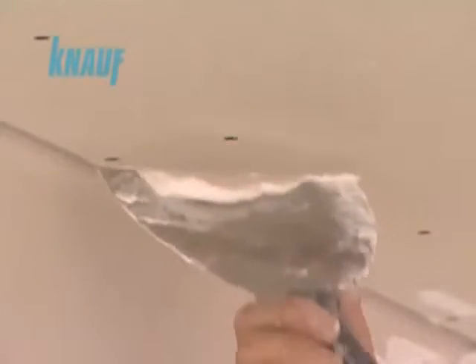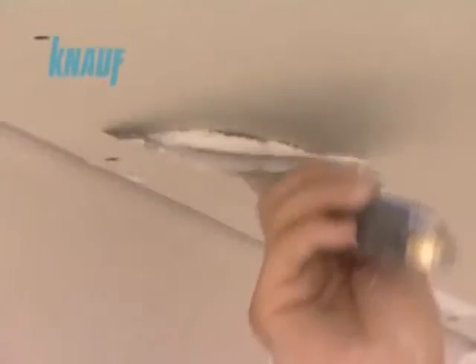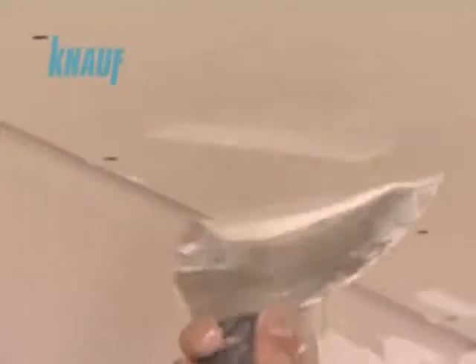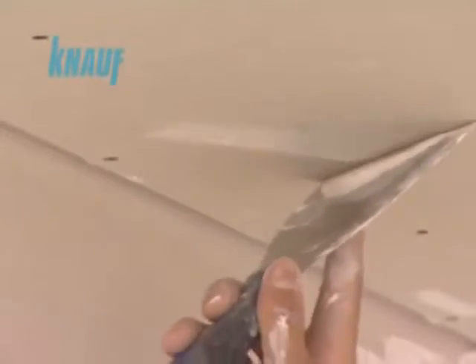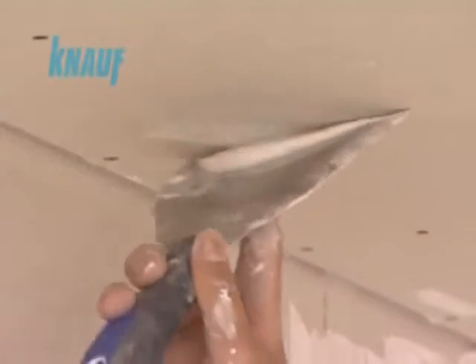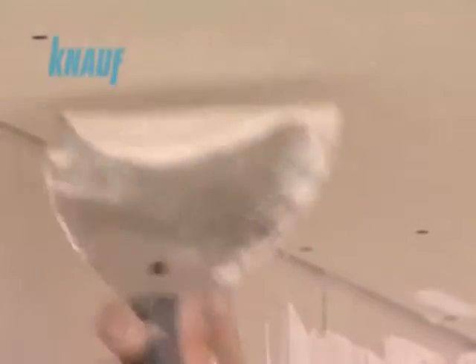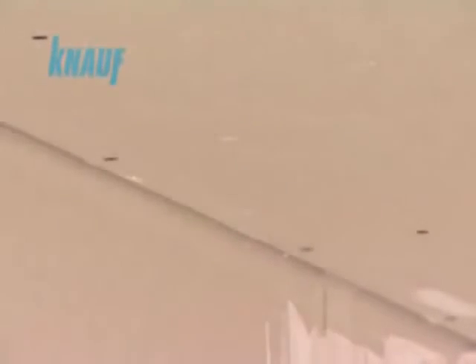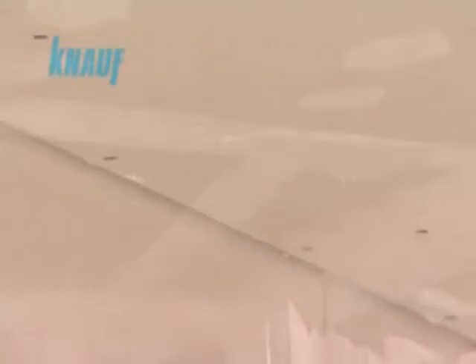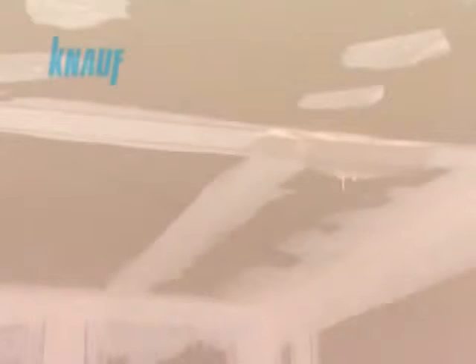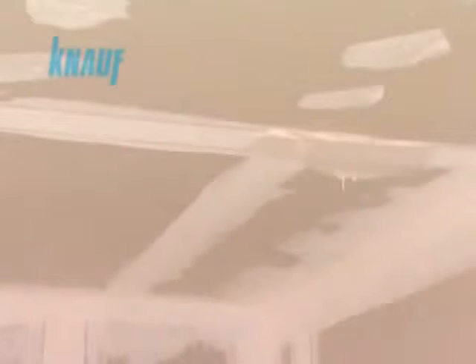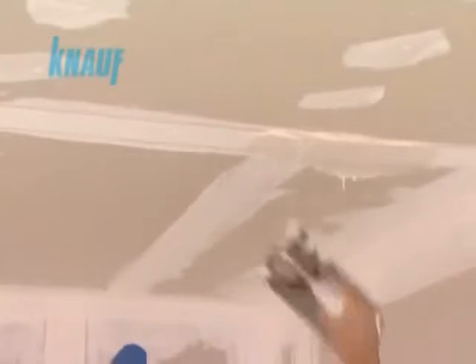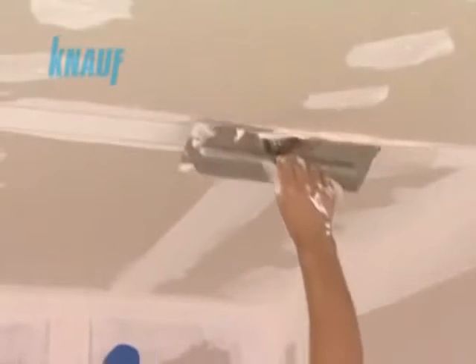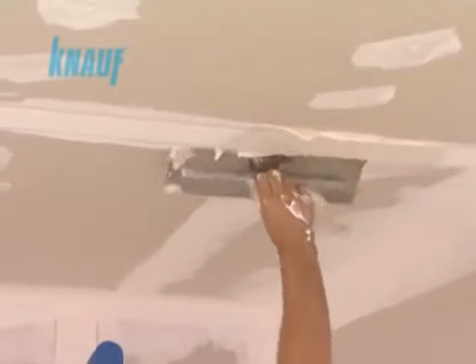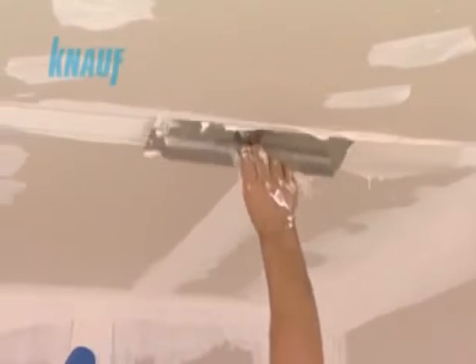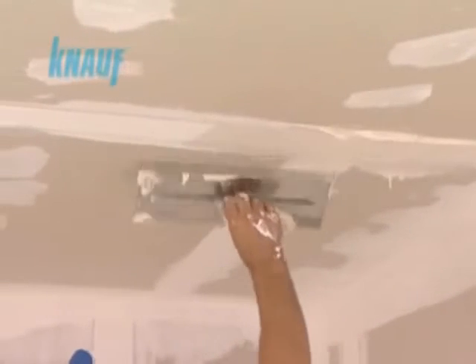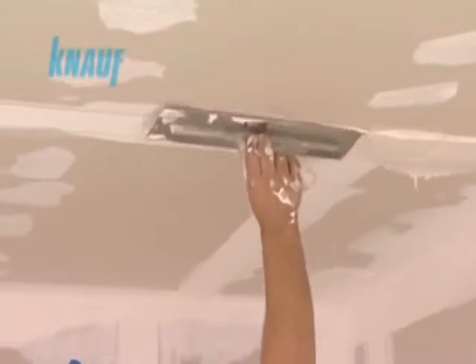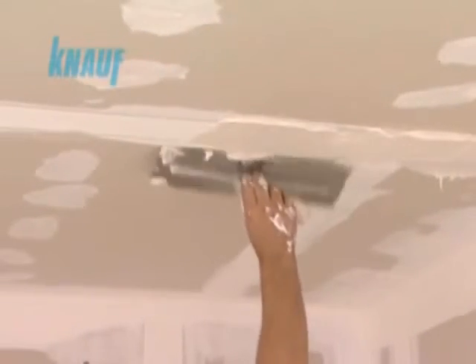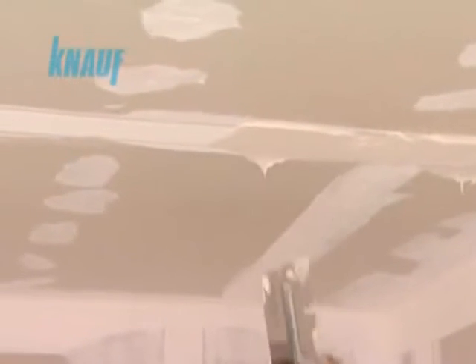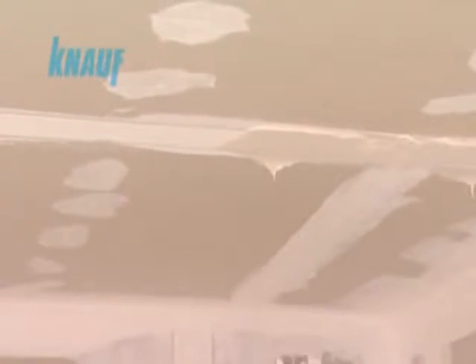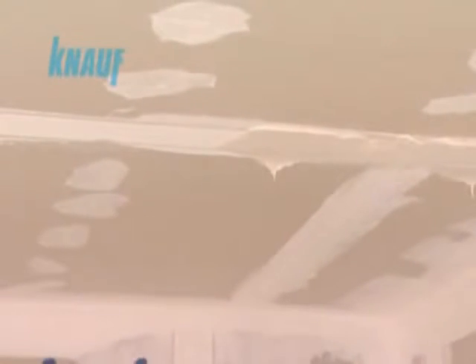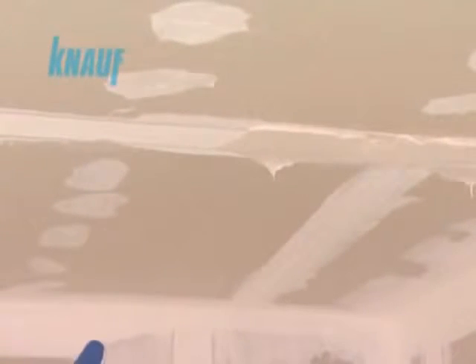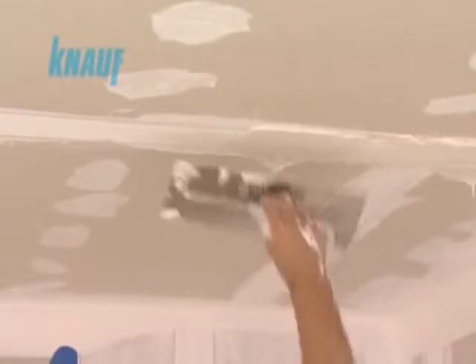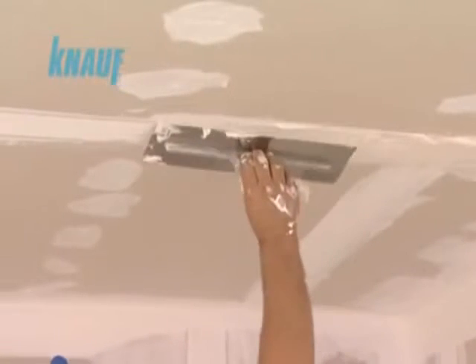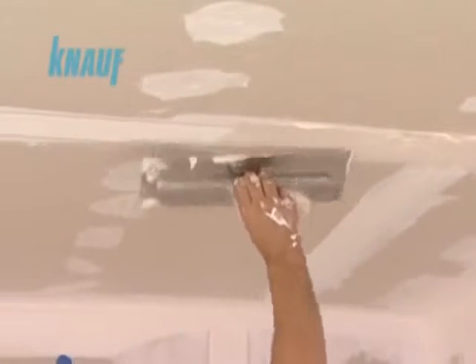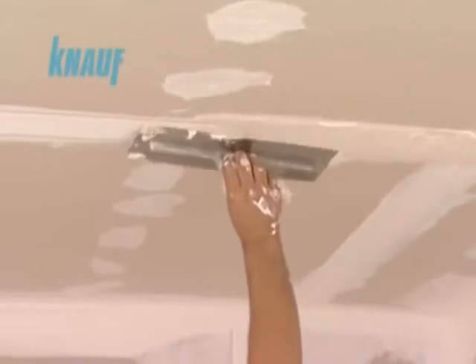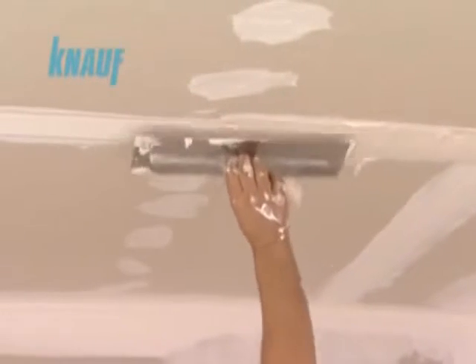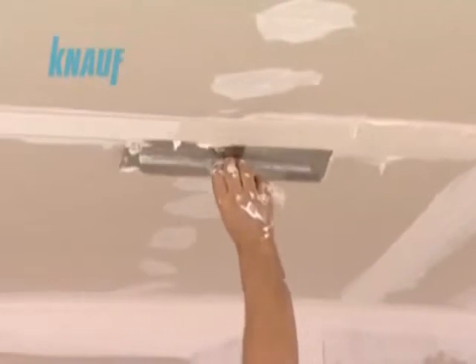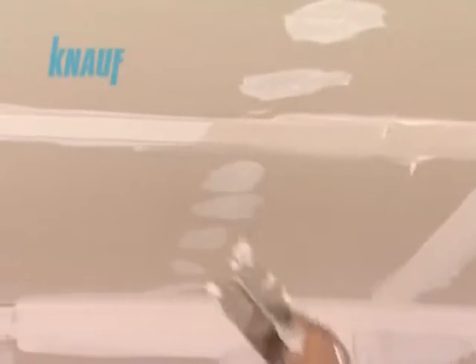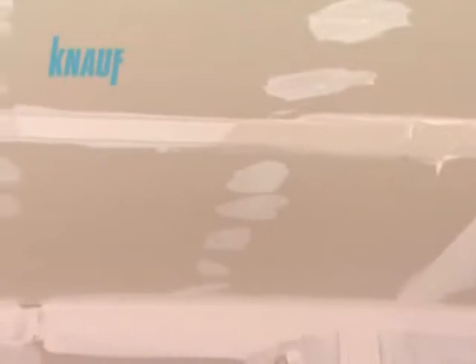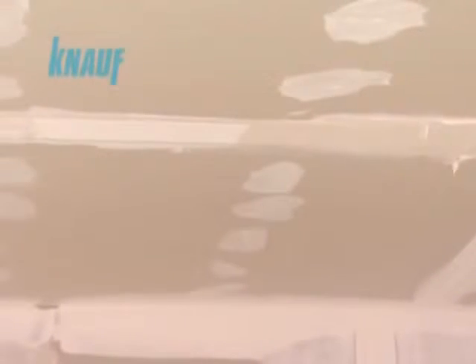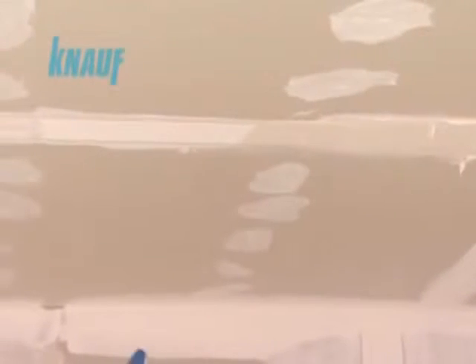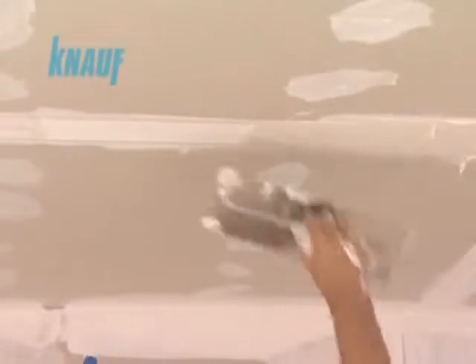All screw heads should be covered by a coat of KNARF ready-fix. After waiting for 2 hours, a second coat of joint treatment can be made with KNARF ready-fix with a width of 20 cm.